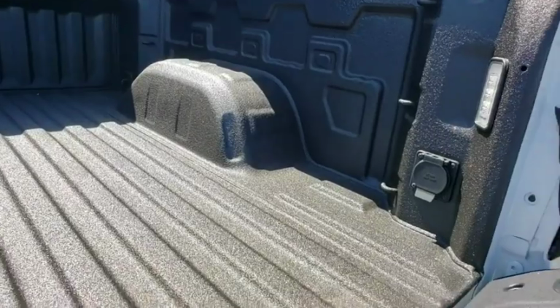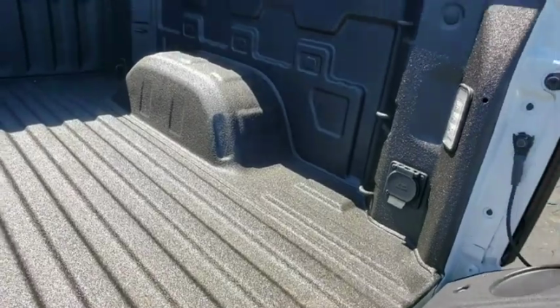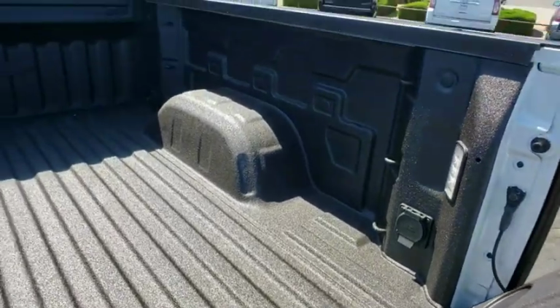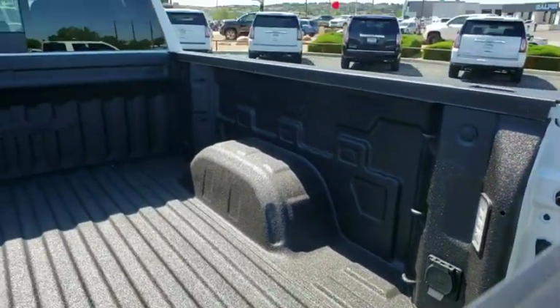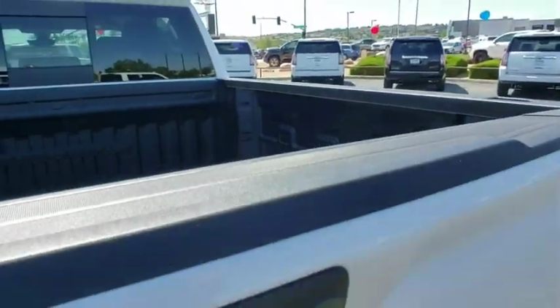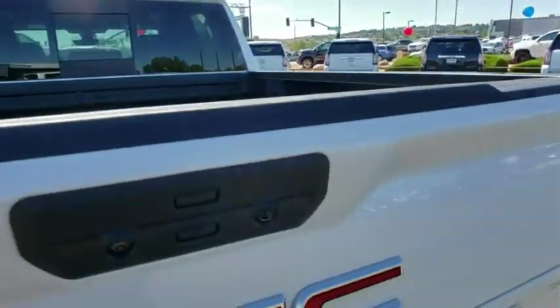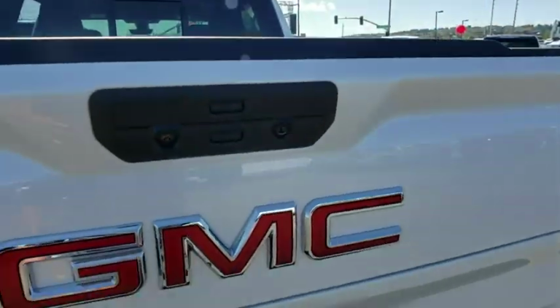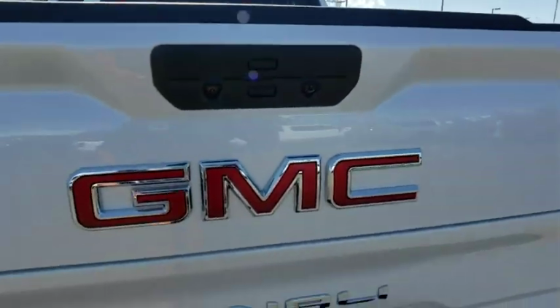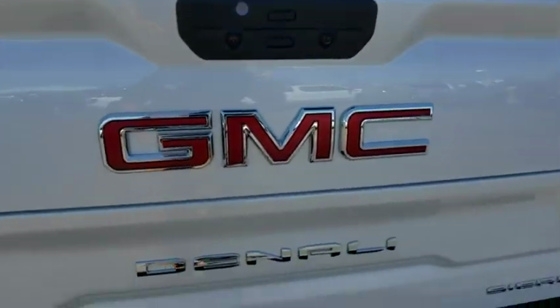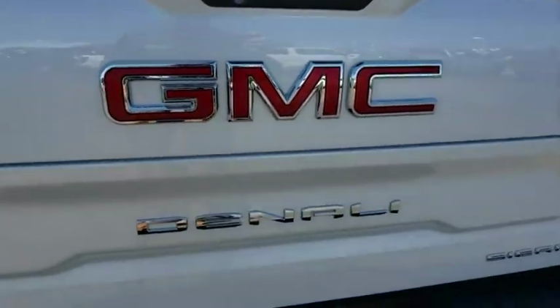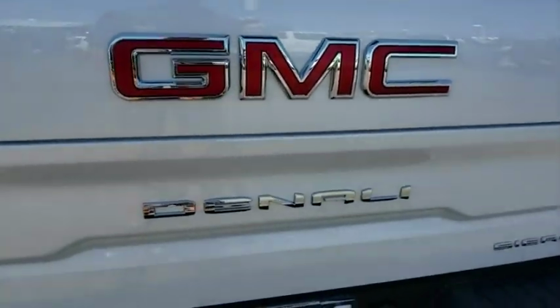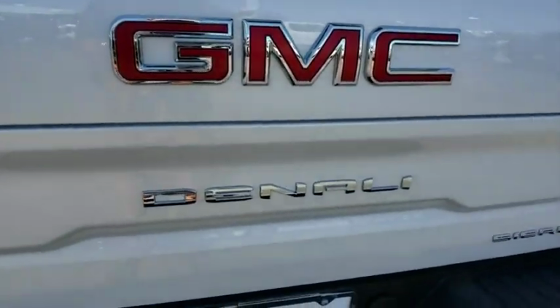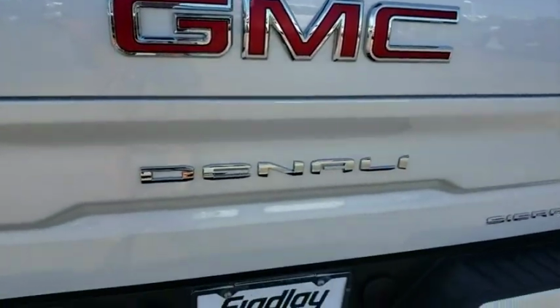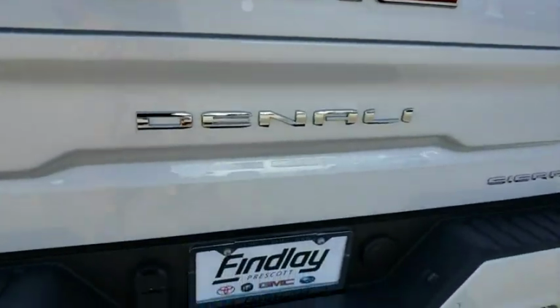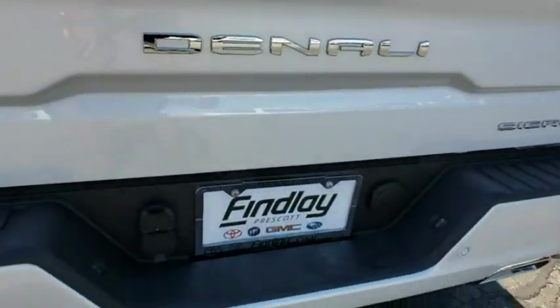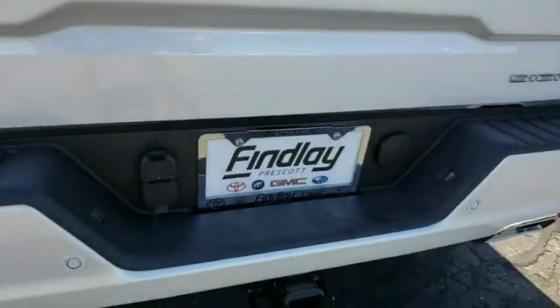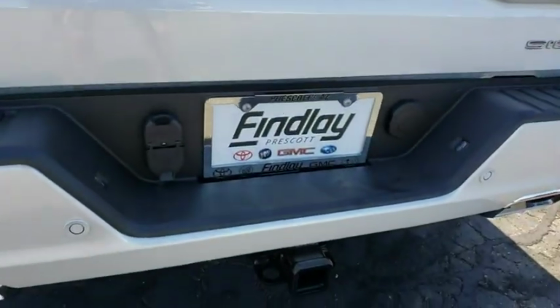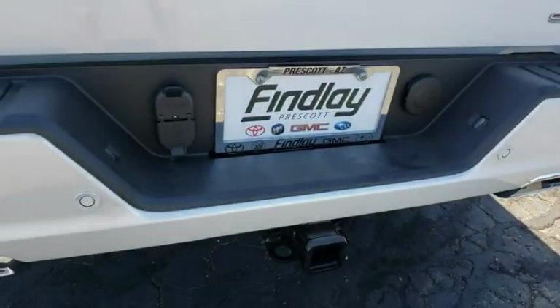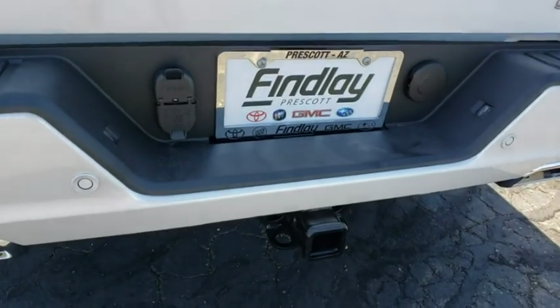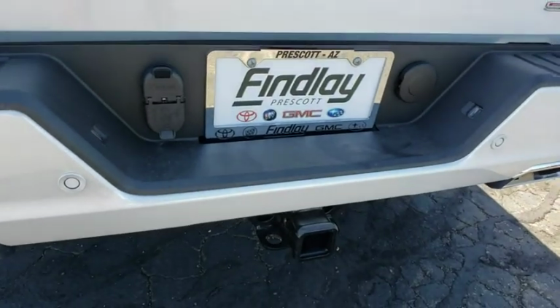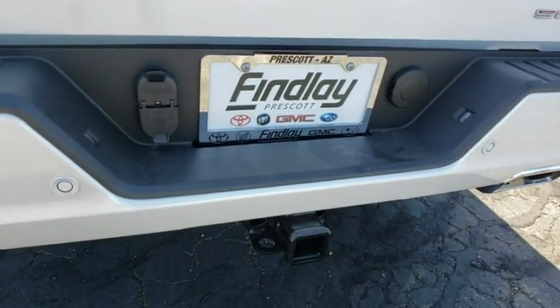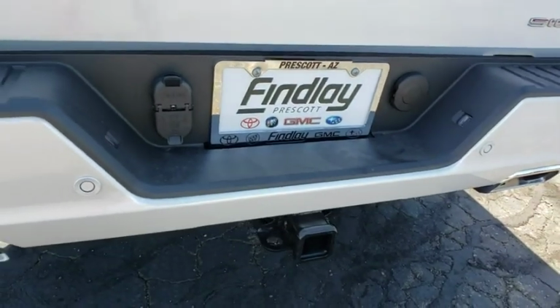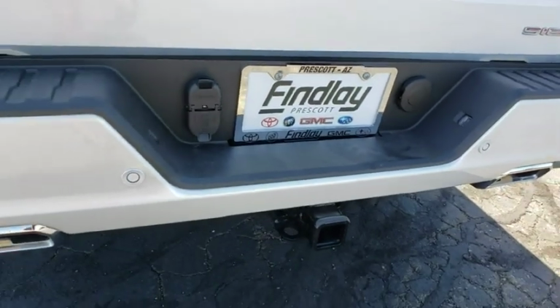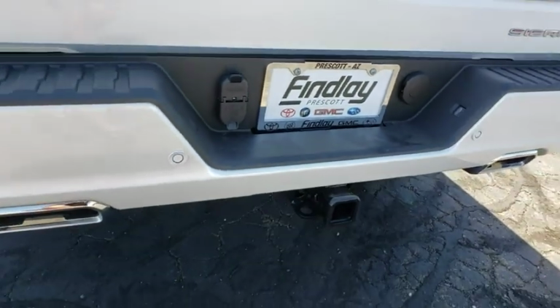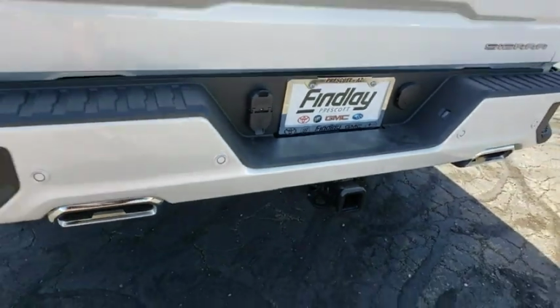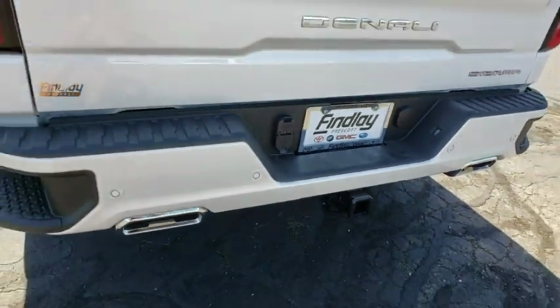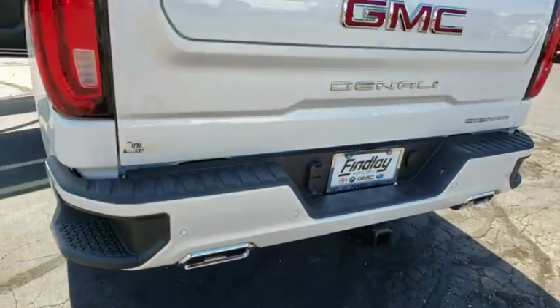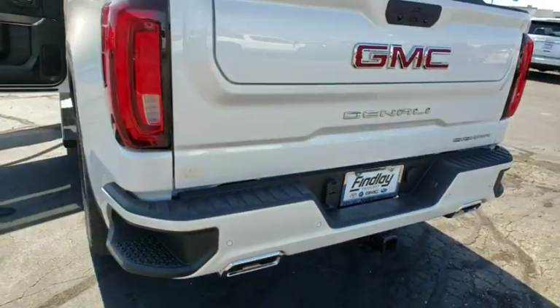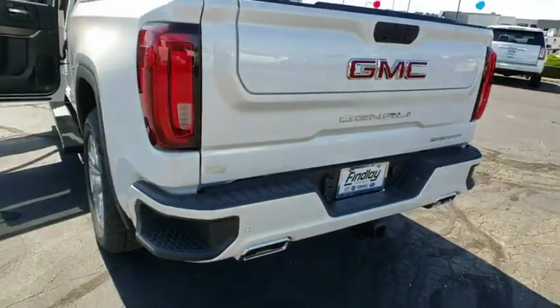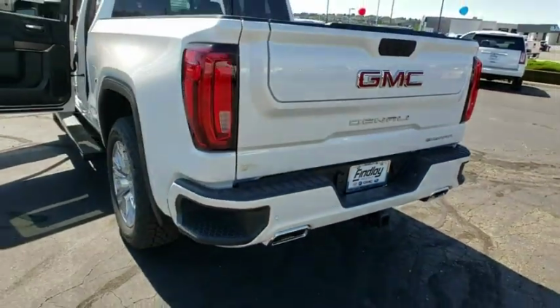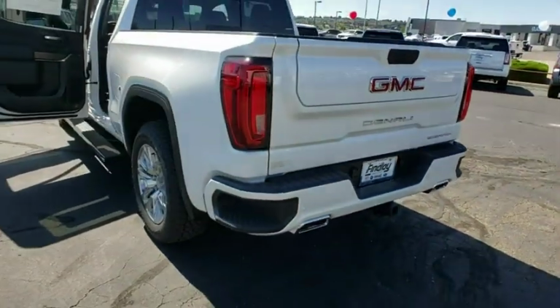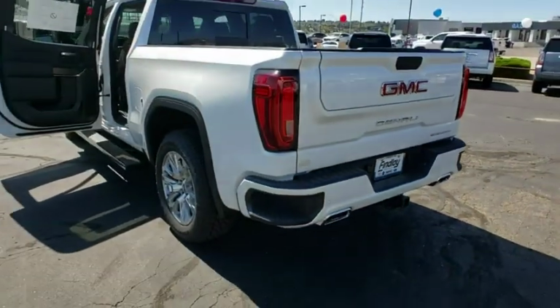Steering wheel audio controls, navigation system, power passenger seat, traction control, remote engine start, Bluetooth, dual airbags, power steering.